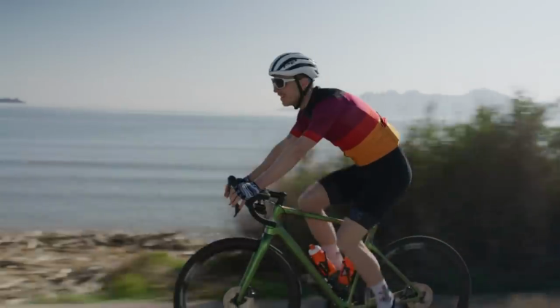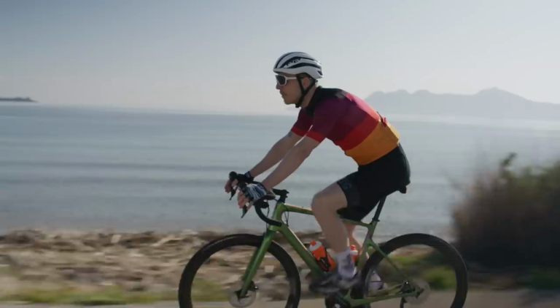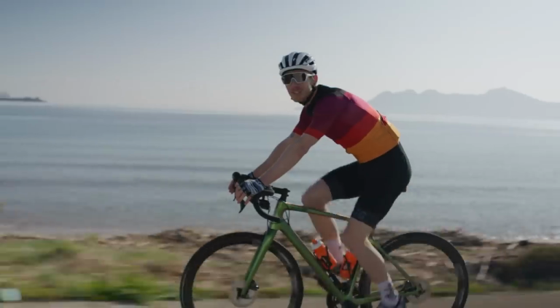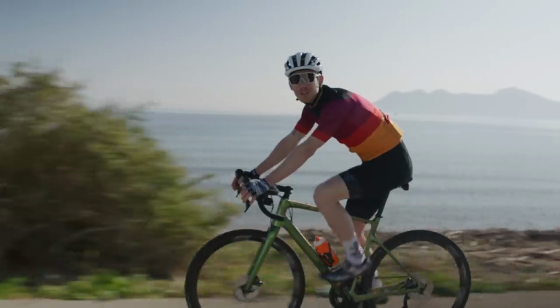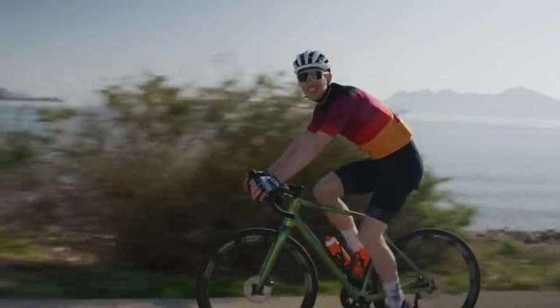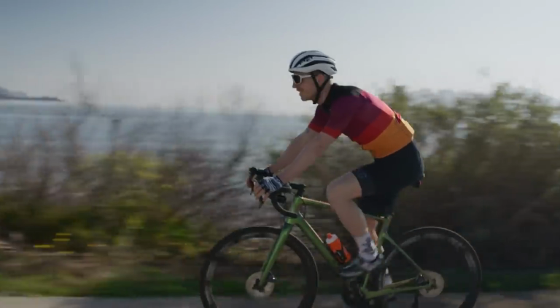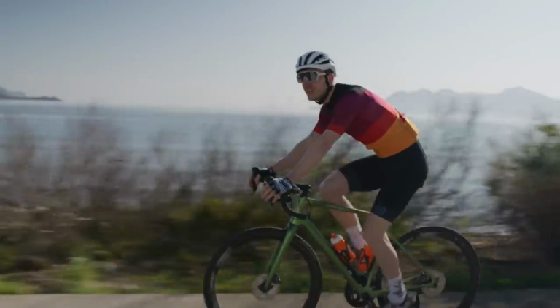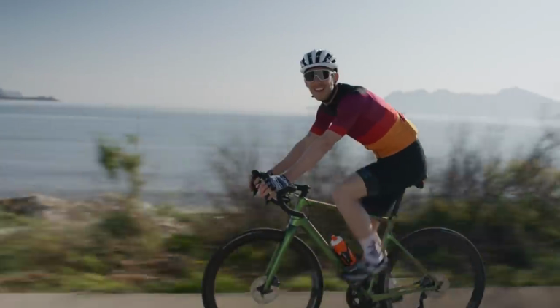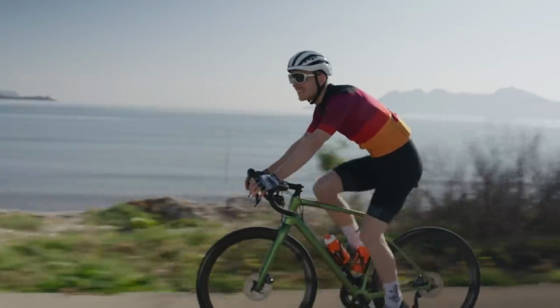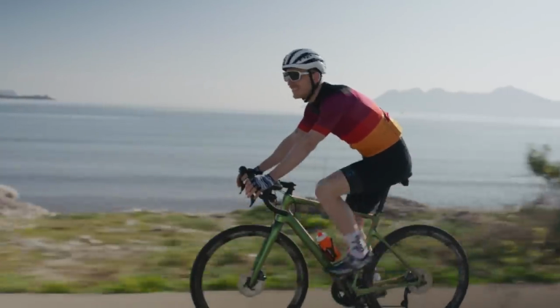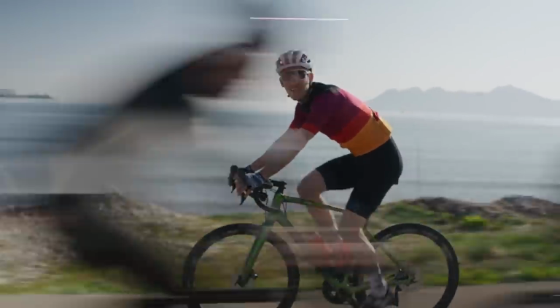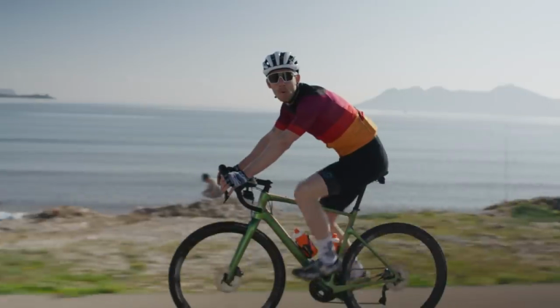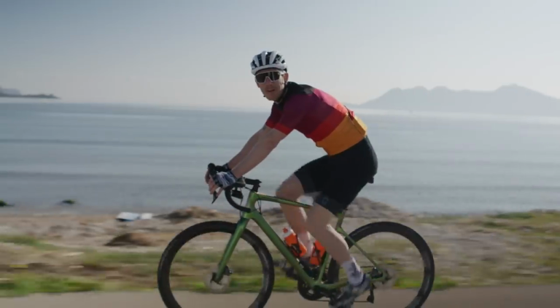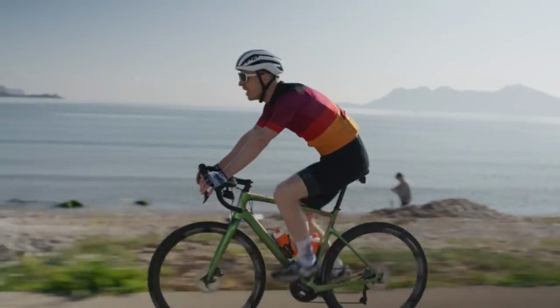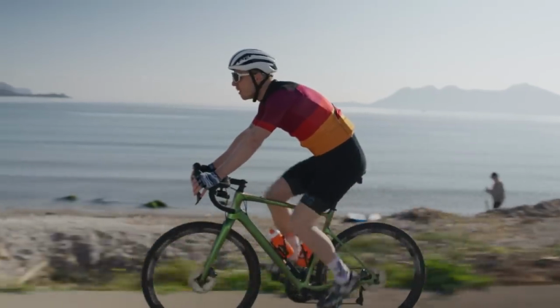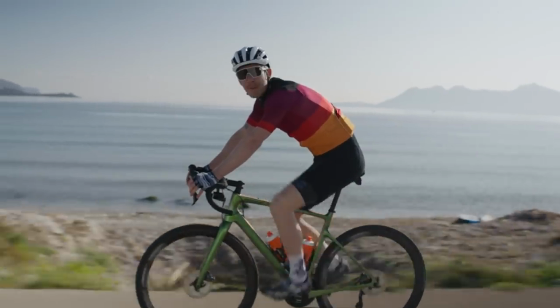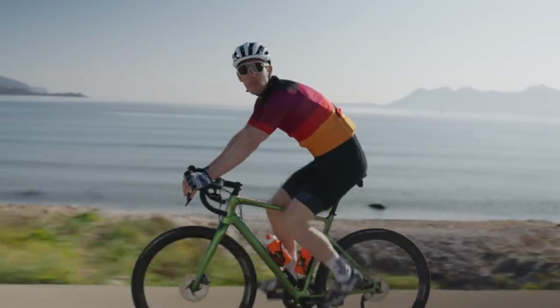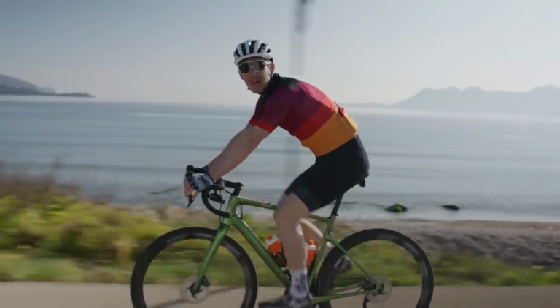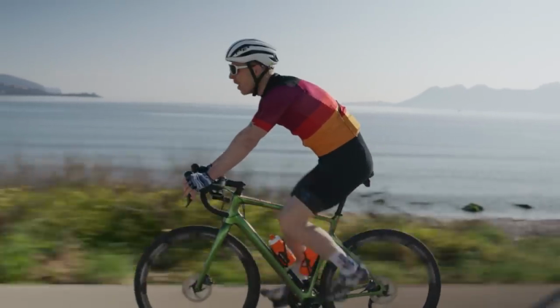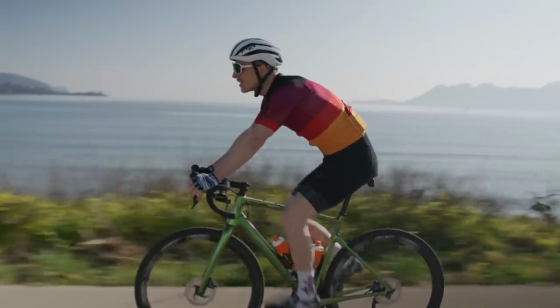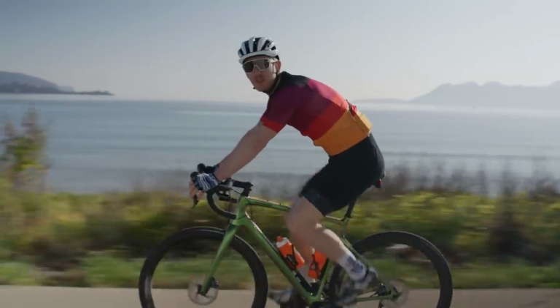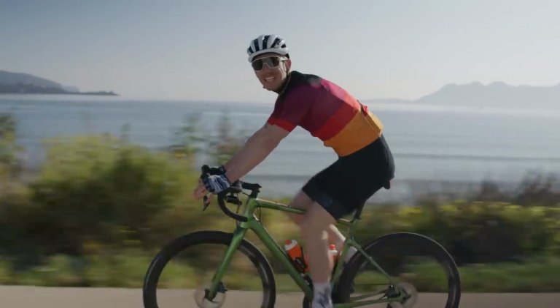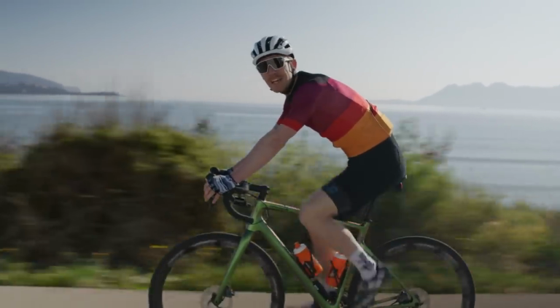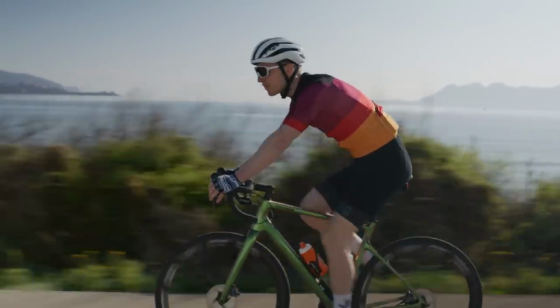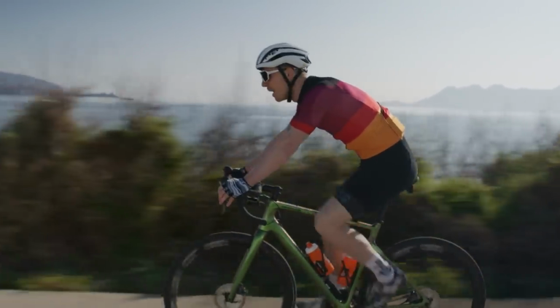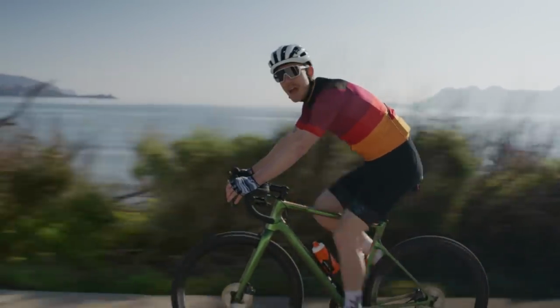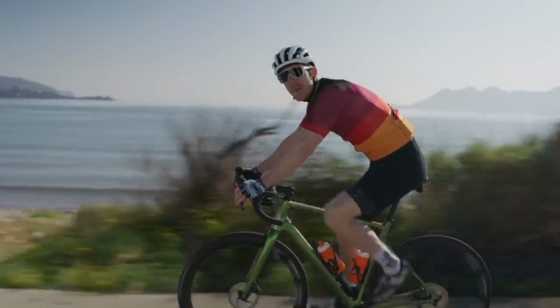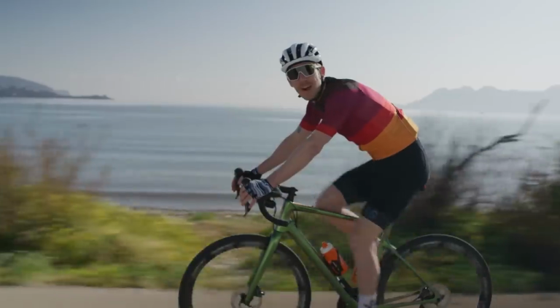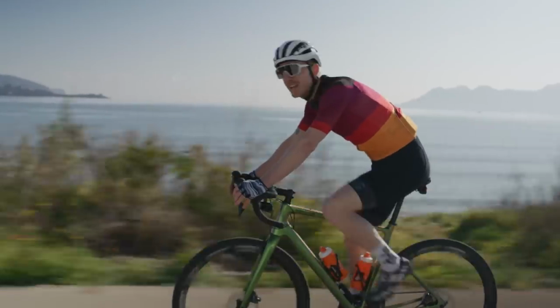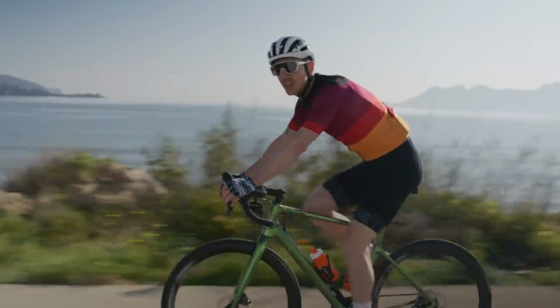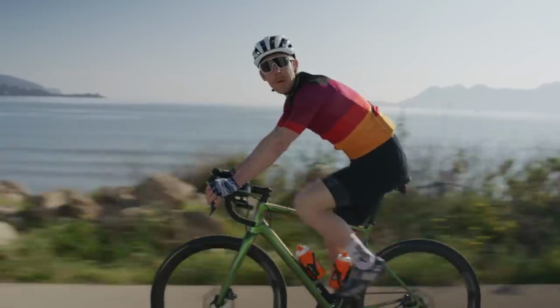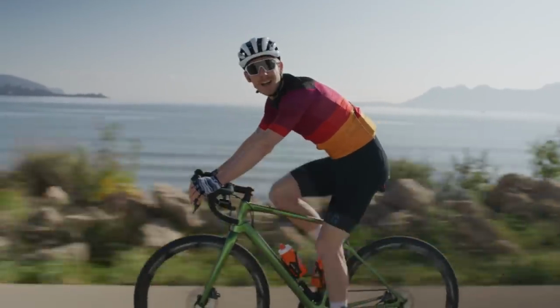Mallorca — pretty much the go-to destination for UK cyclists seeking out warmer weather. But what makes it so popular and why do cyclists flock here year on year? Well, I'm here to find out and show you some of my highlights.